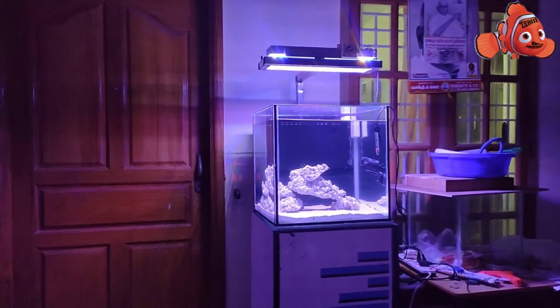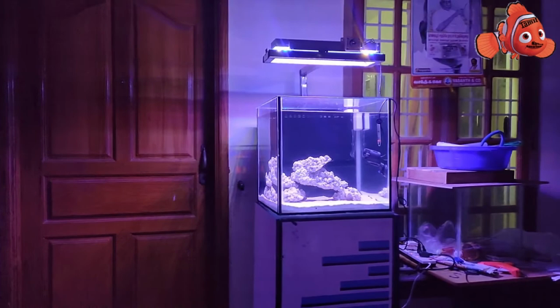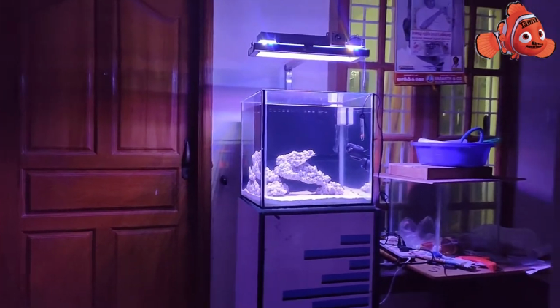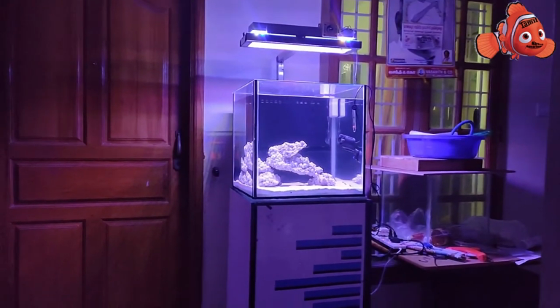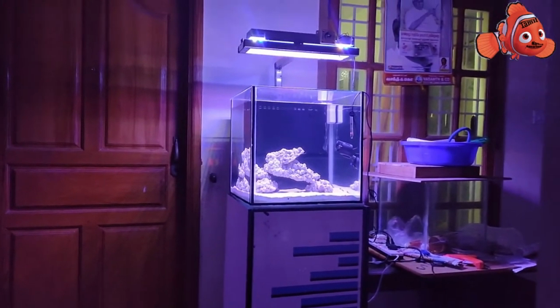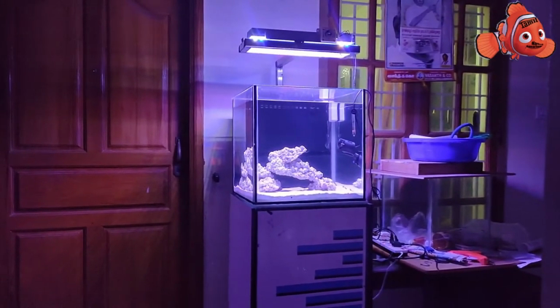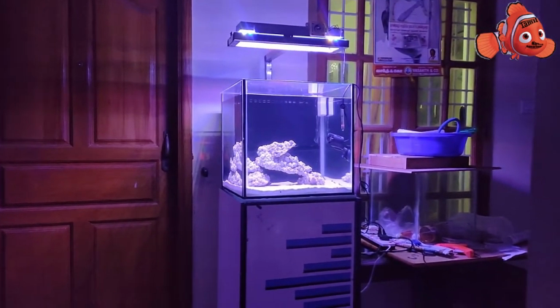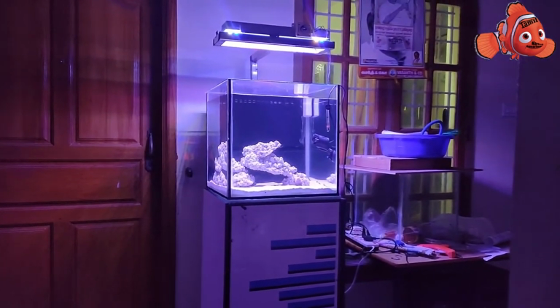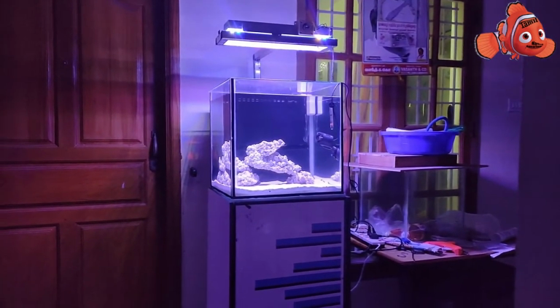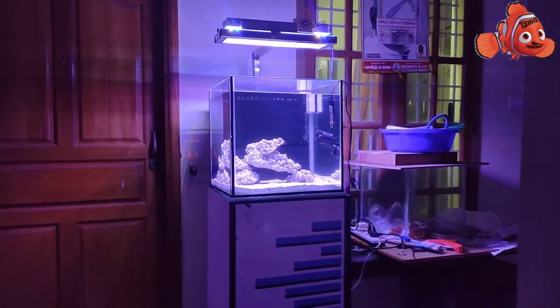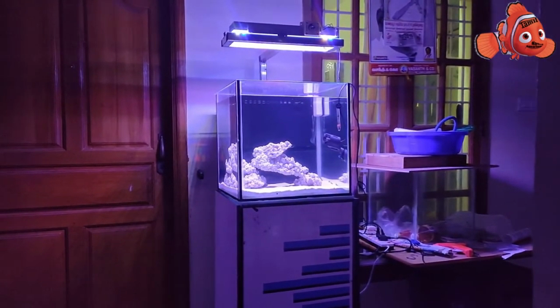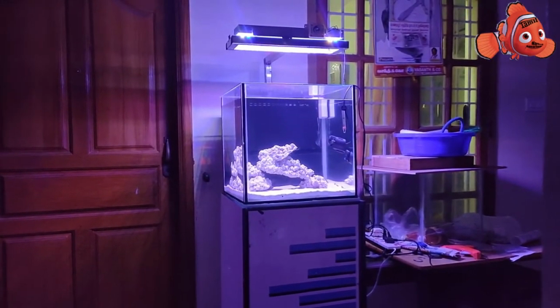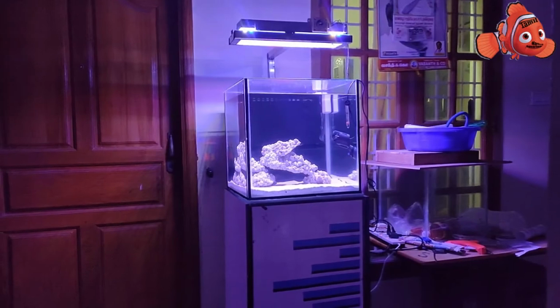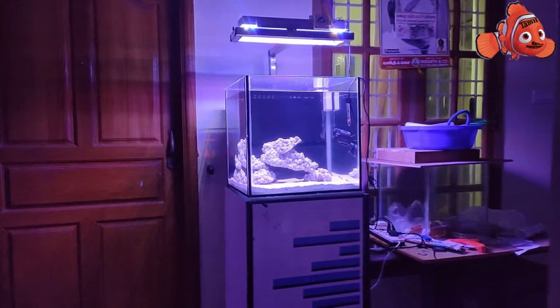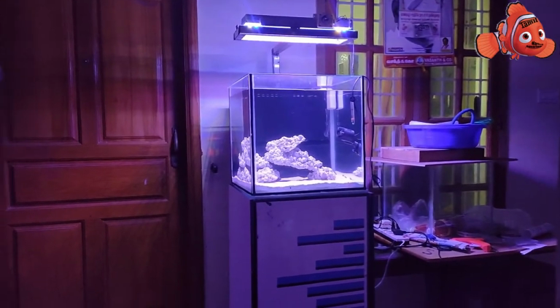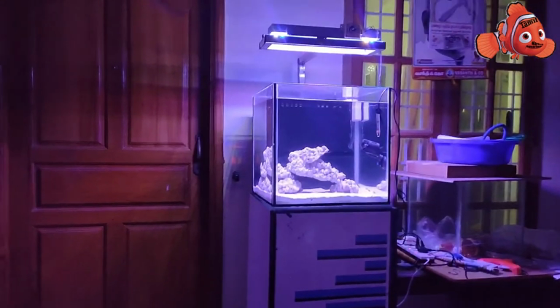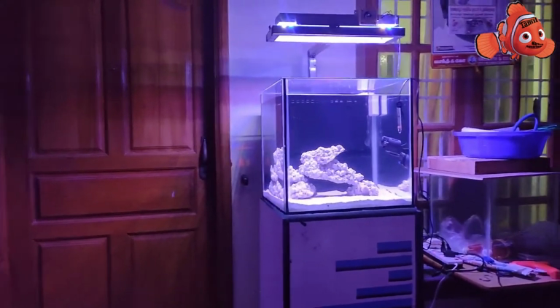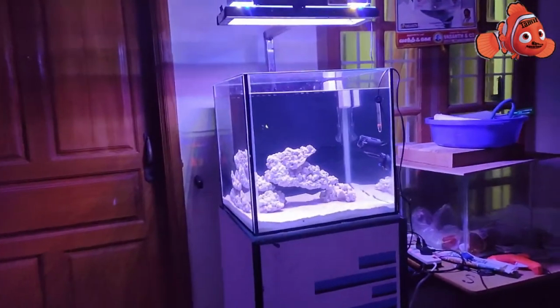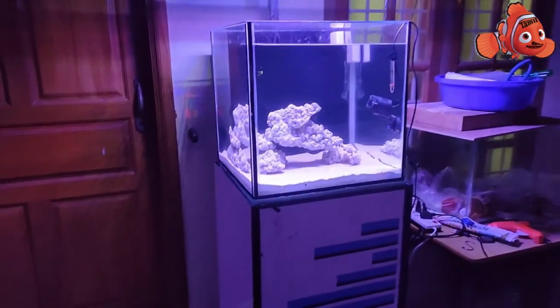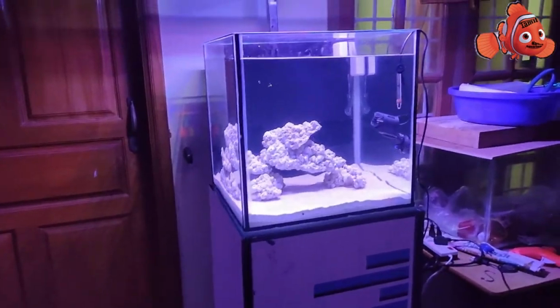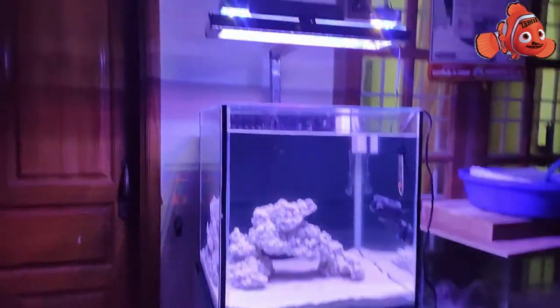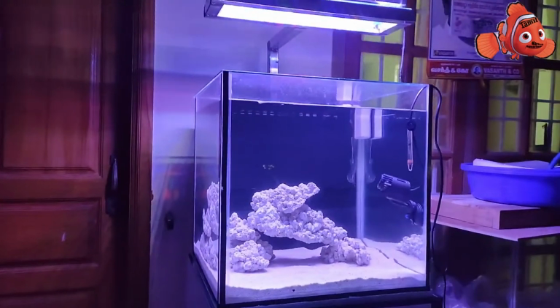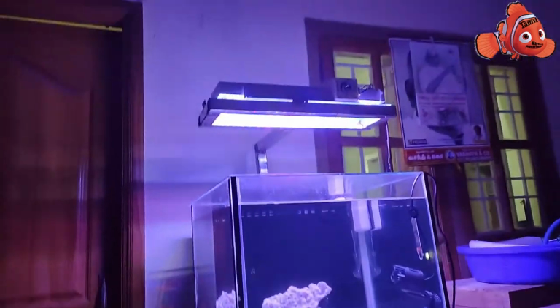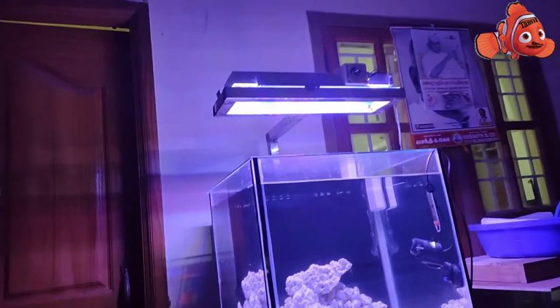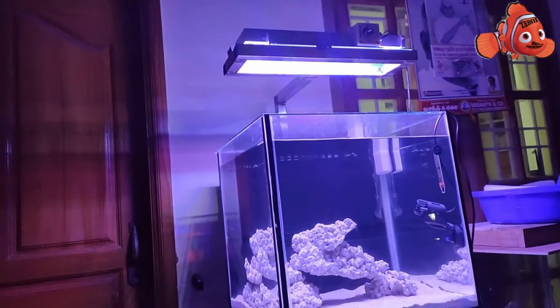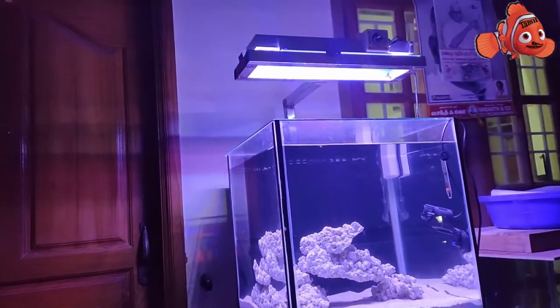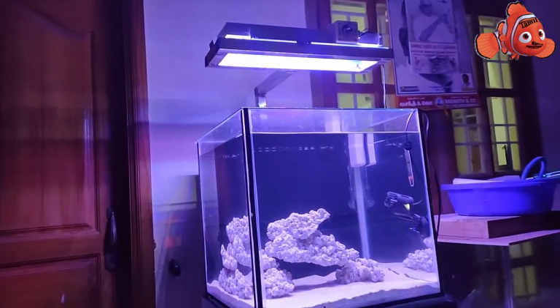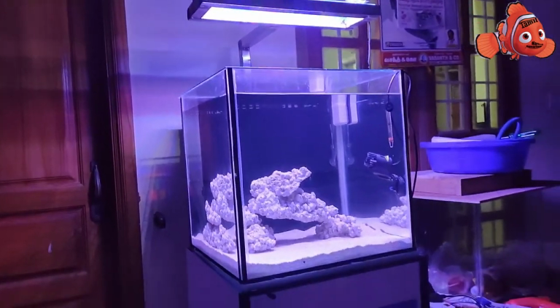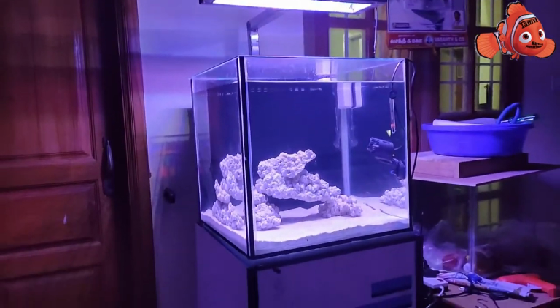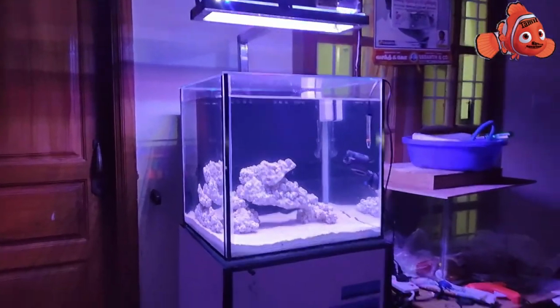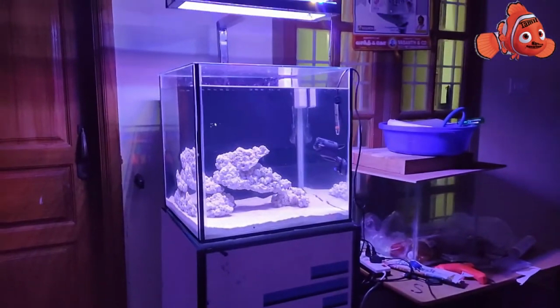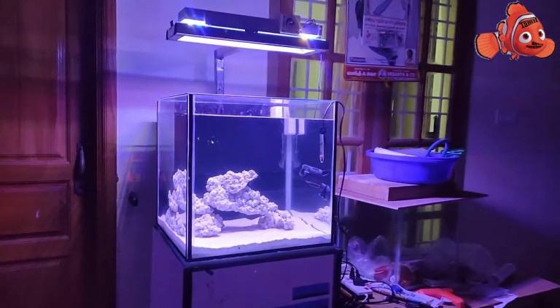I hope you guys liked my video. My next video will be about why we need to use a refractometer instead of a hydrometer — I'll make a separate video for that. I hope you like my videos. Please like, share, and subscribe to my channel. Thank you, friends!